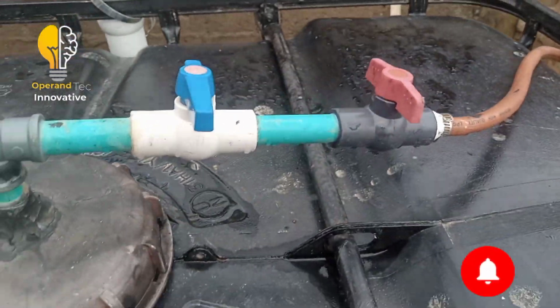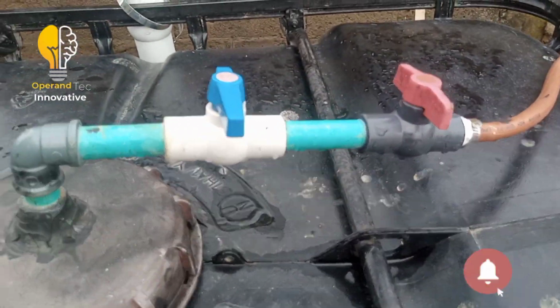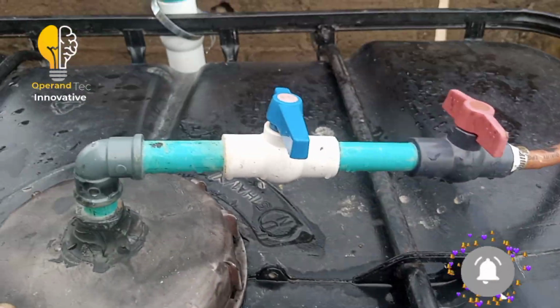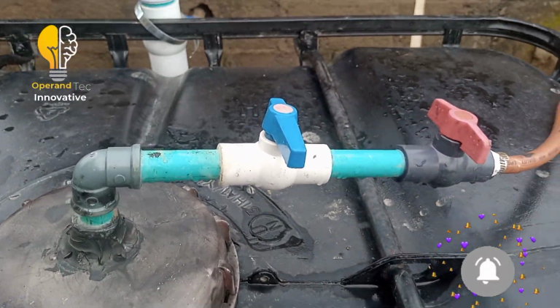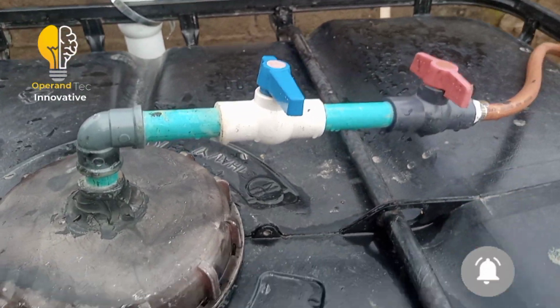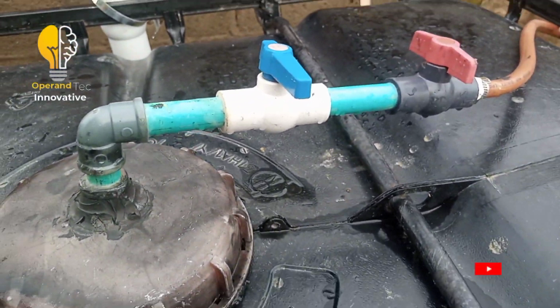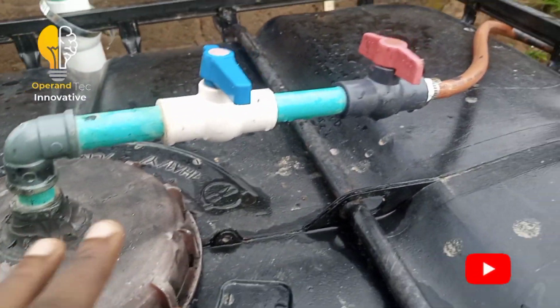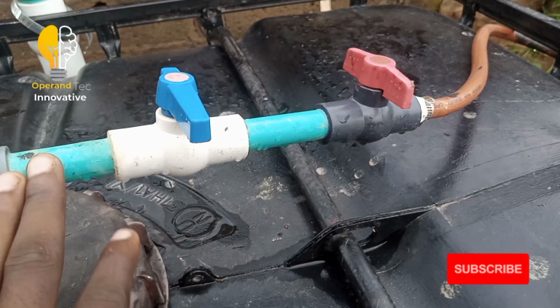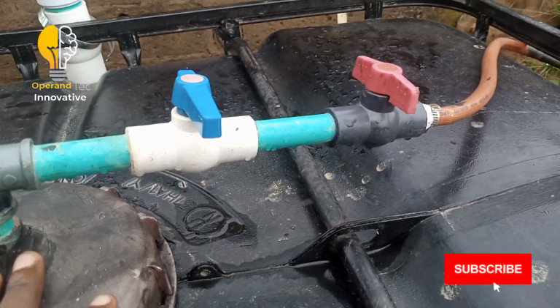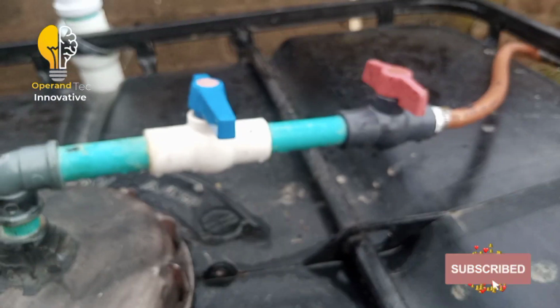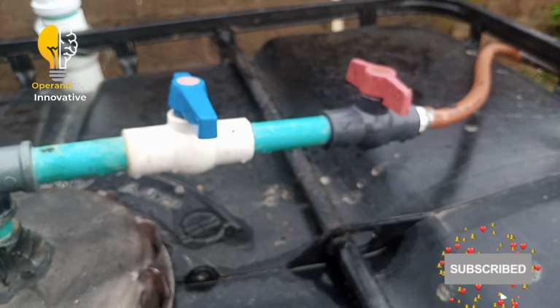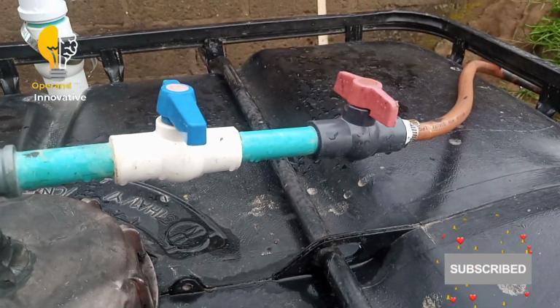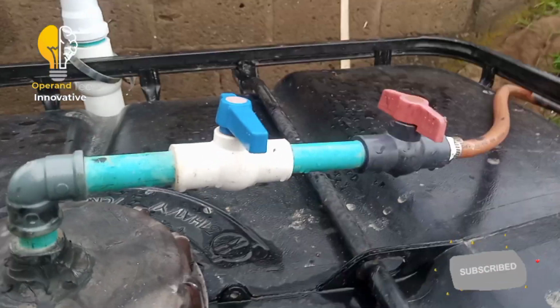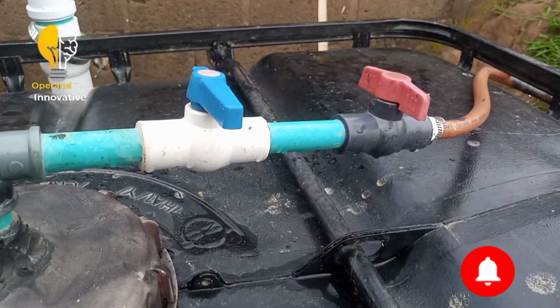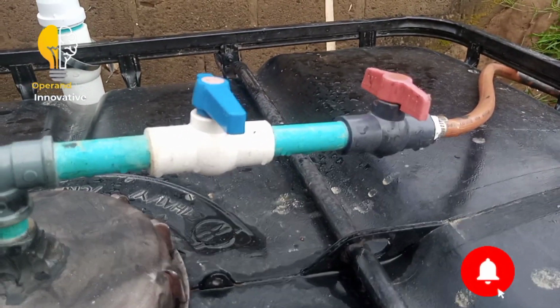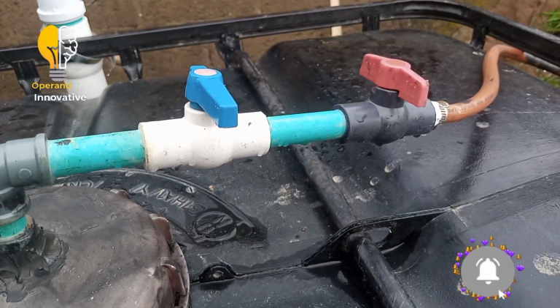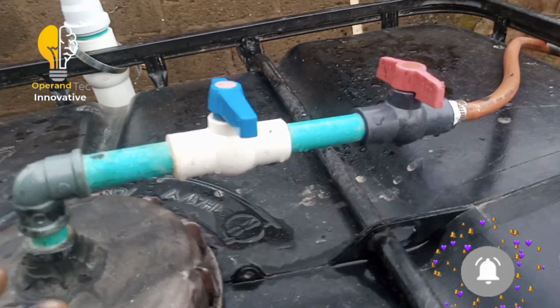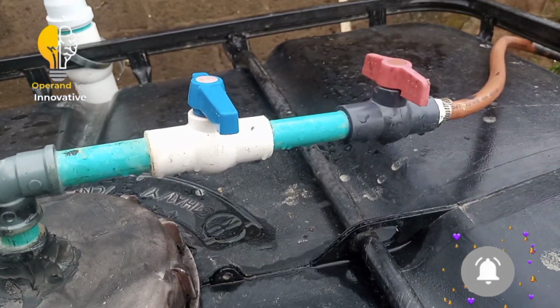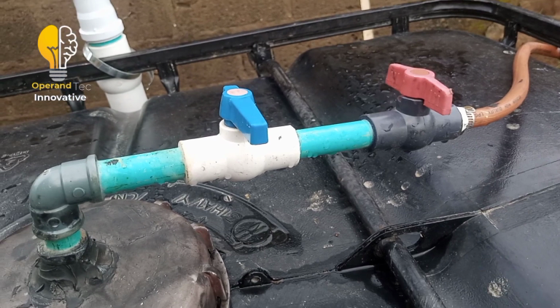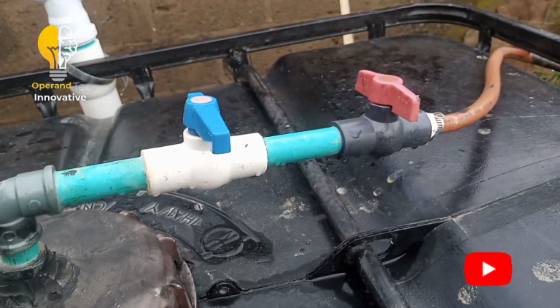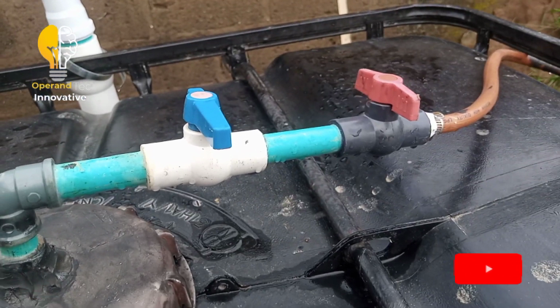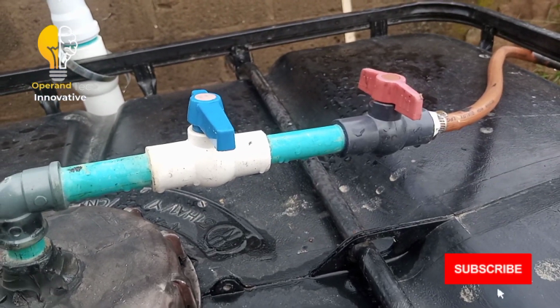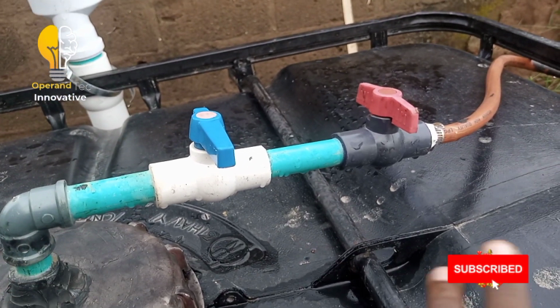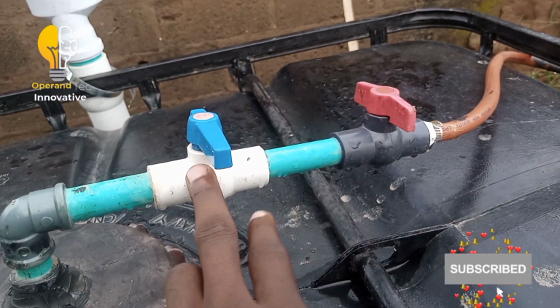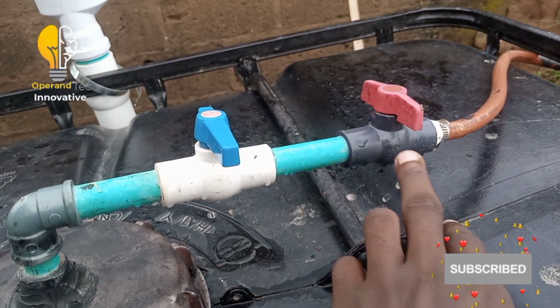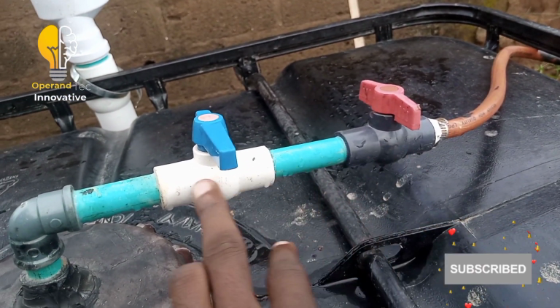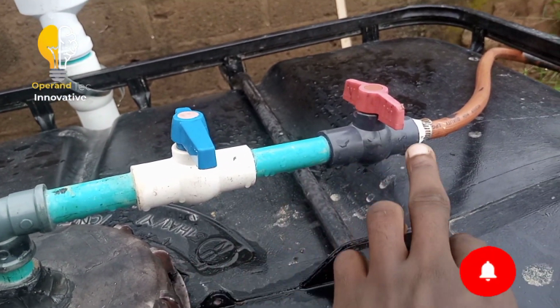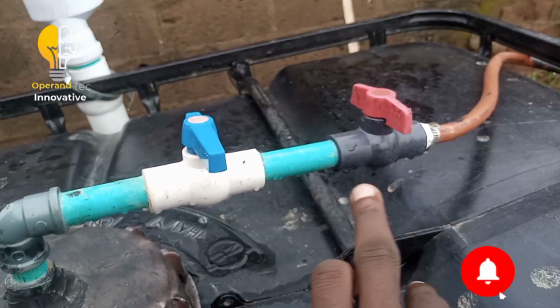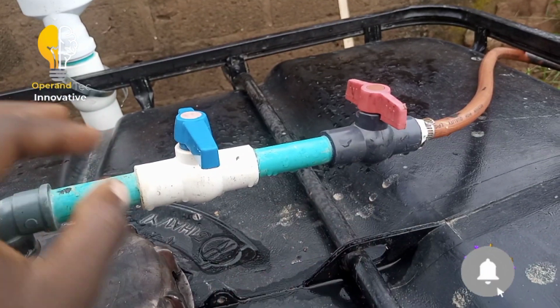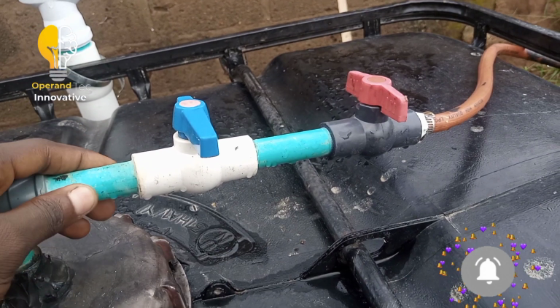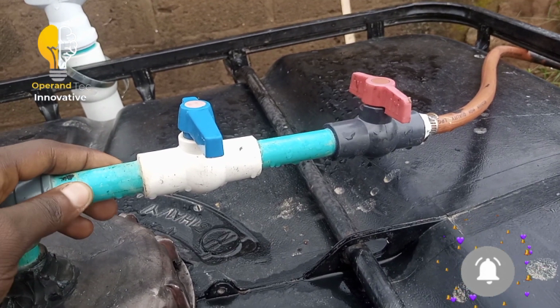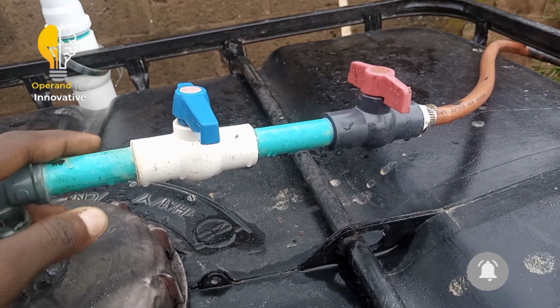The purpose of using two valves here is that the system needs to be very tight. I don't want any air to come in, so I used two air valves for the gas outlet pipe.